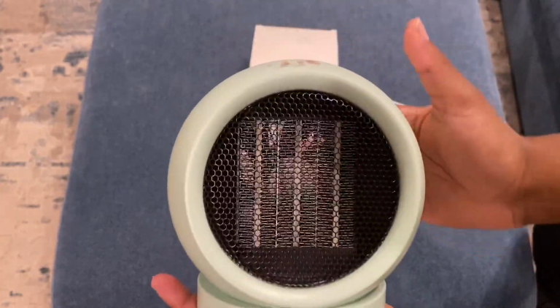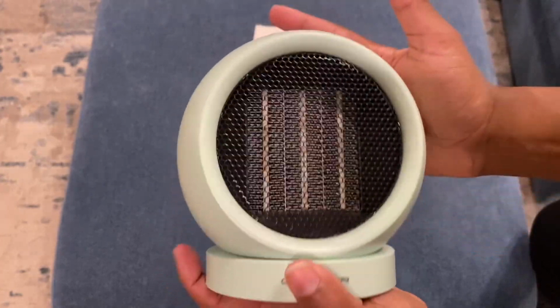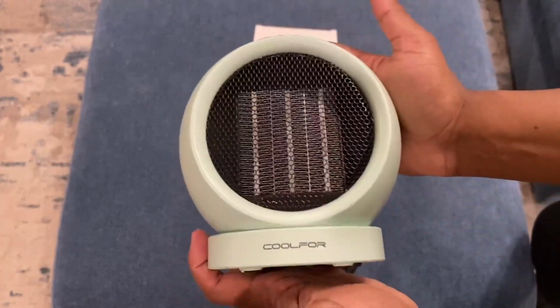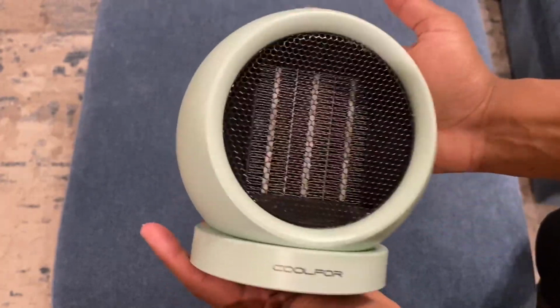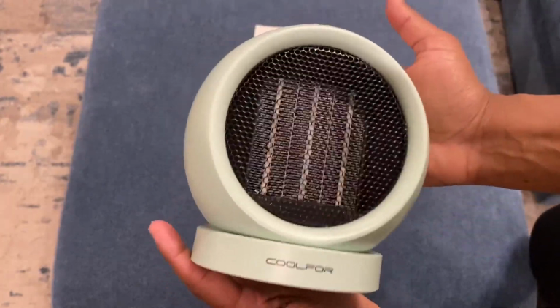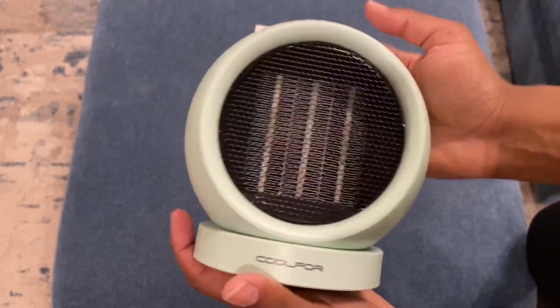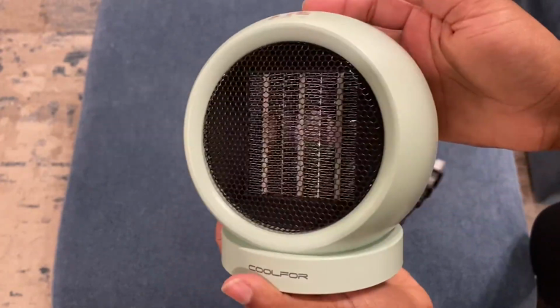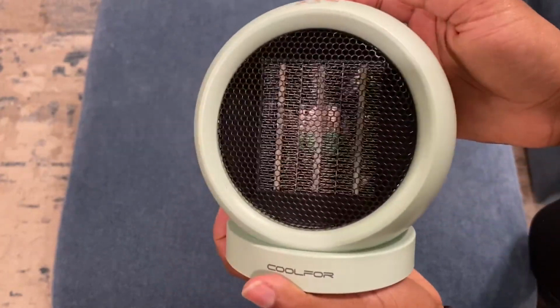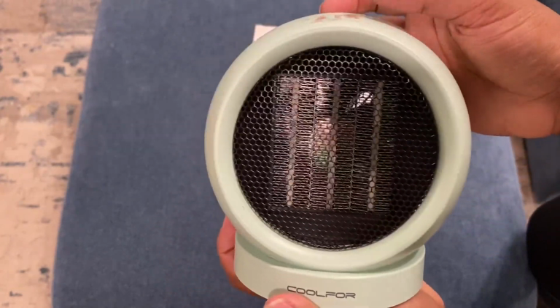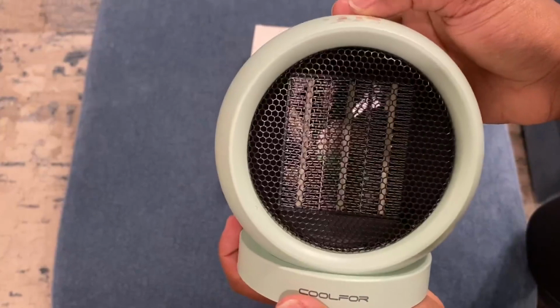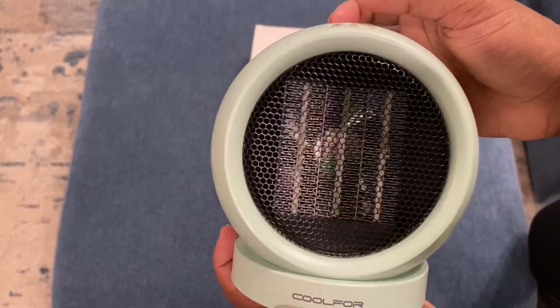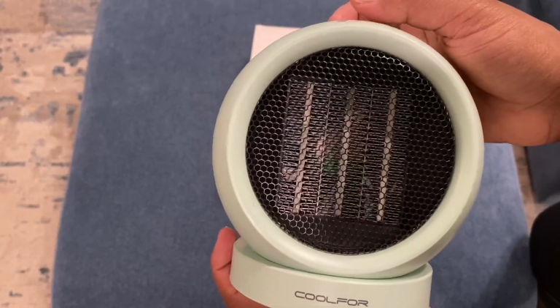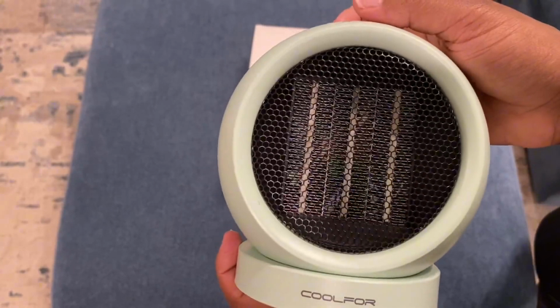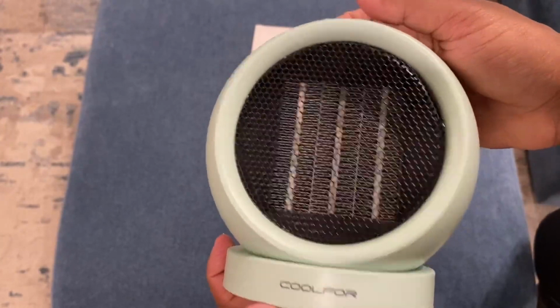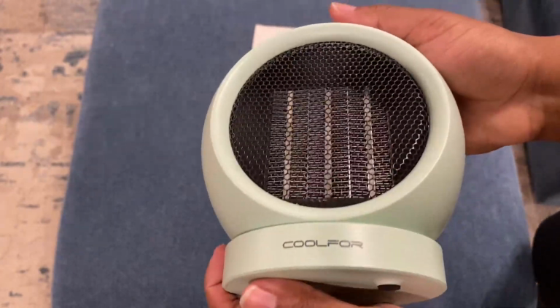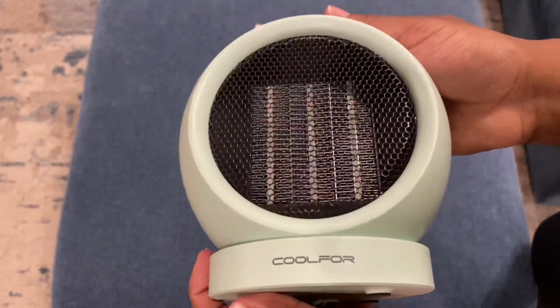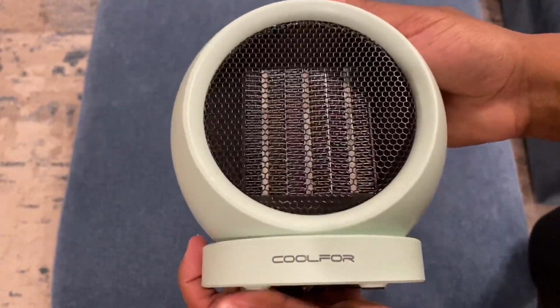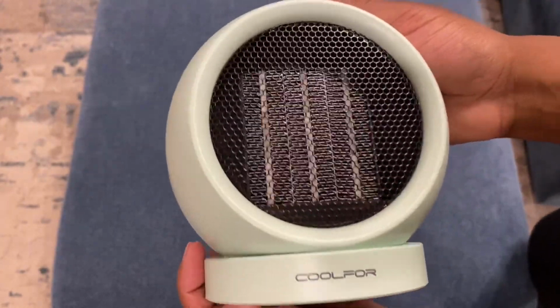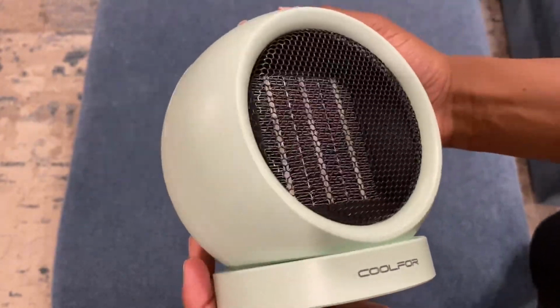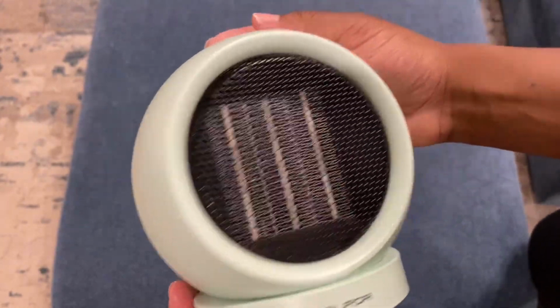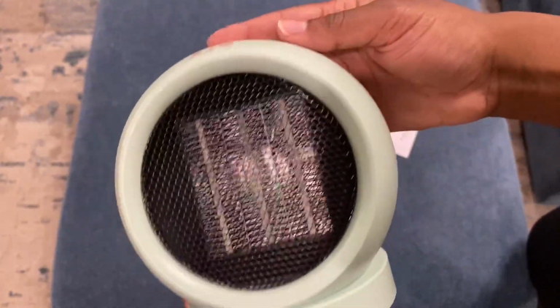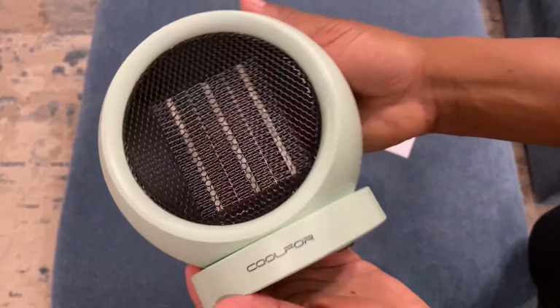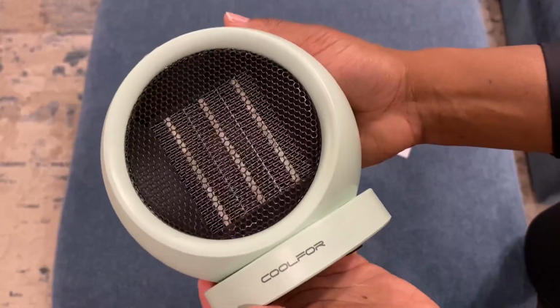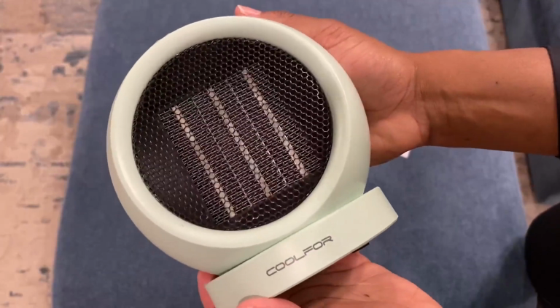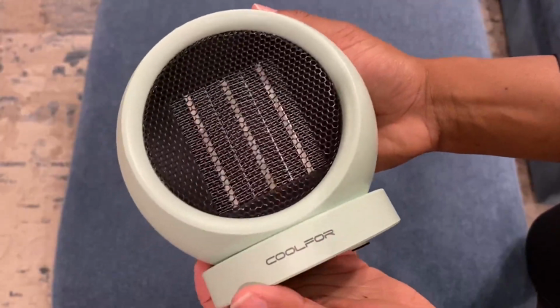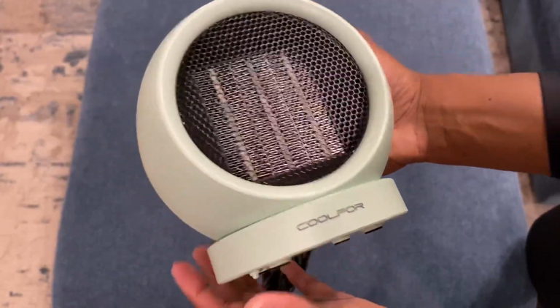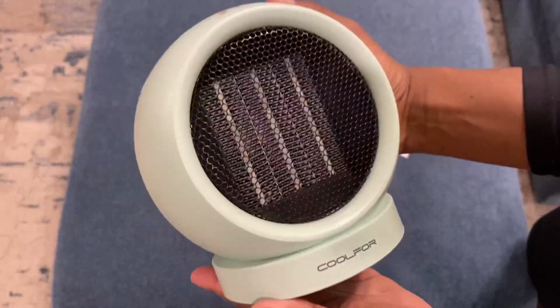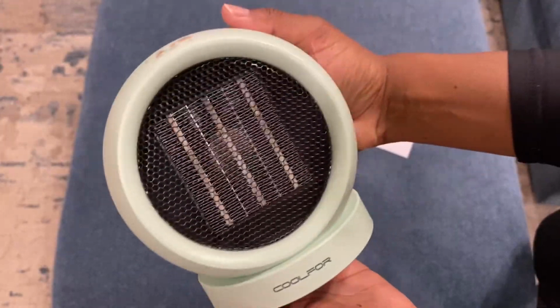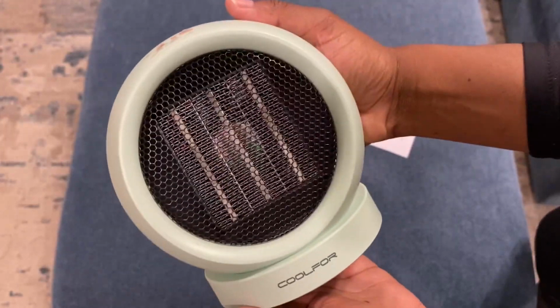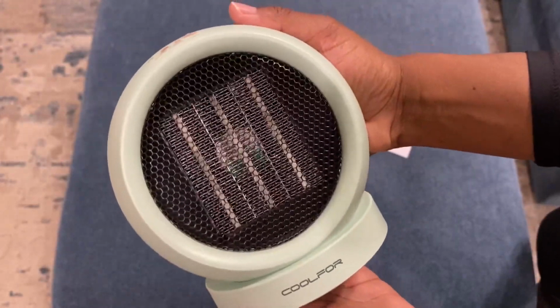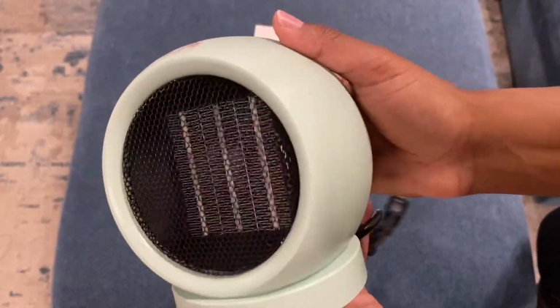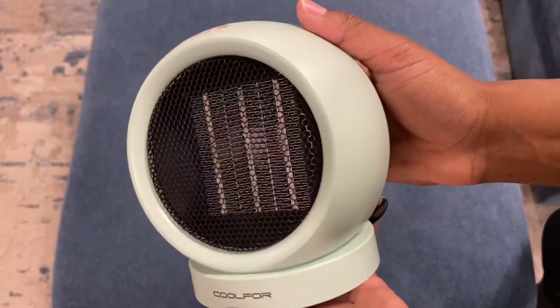I think that this is so, so cute. It even makes a great gift — it's starting to get cold outside, so I'm looking for things to give to people, and I think this is going to be one of those things. Because I have not seen a heater that is this cute.